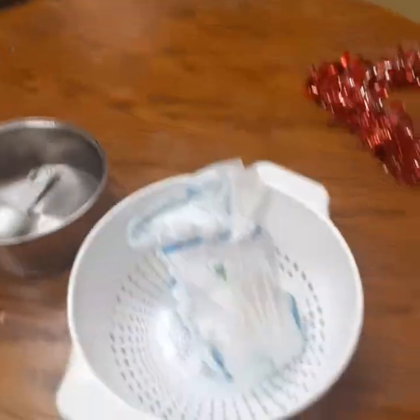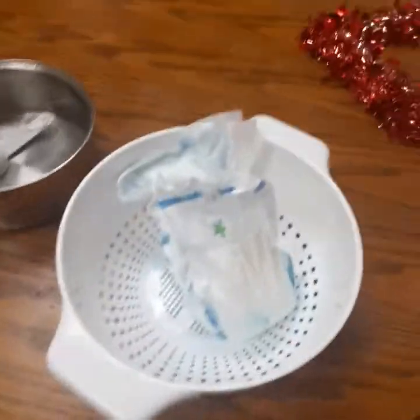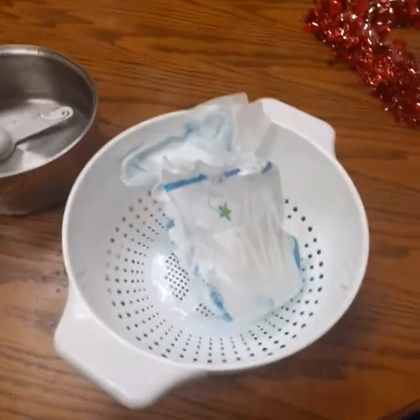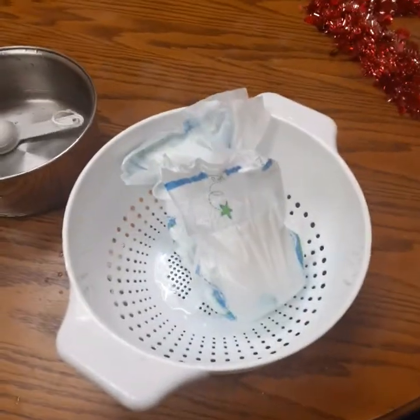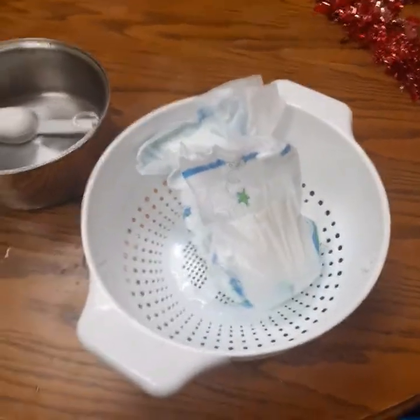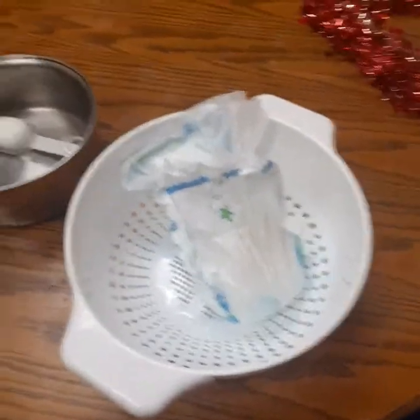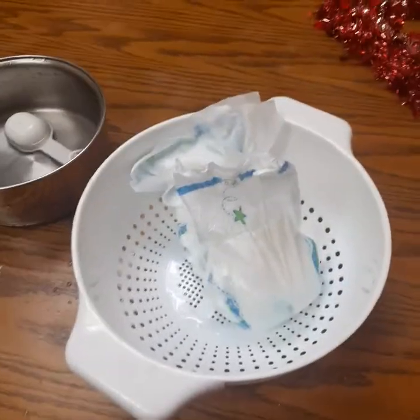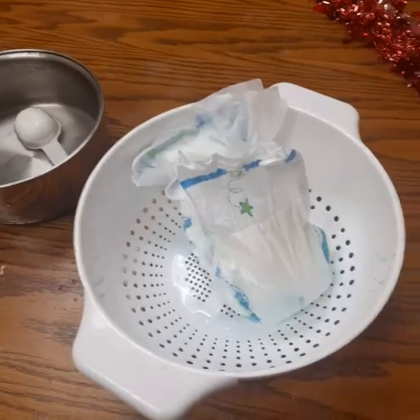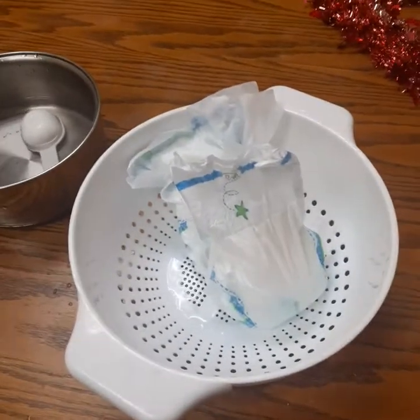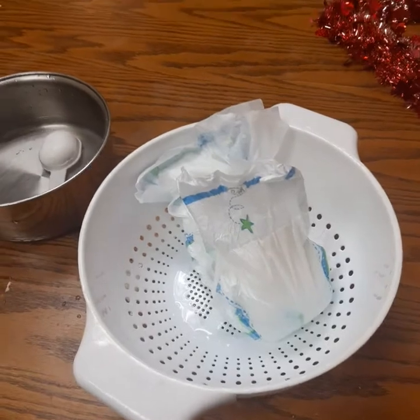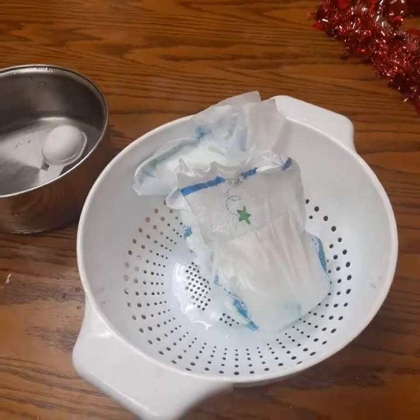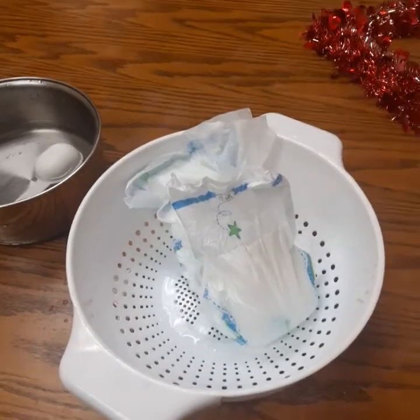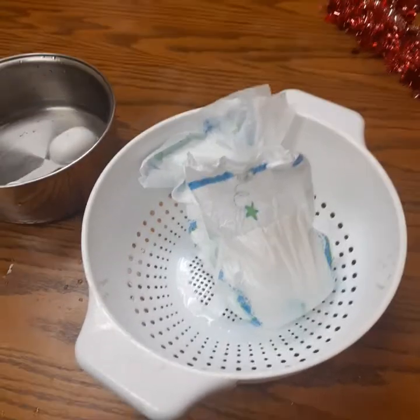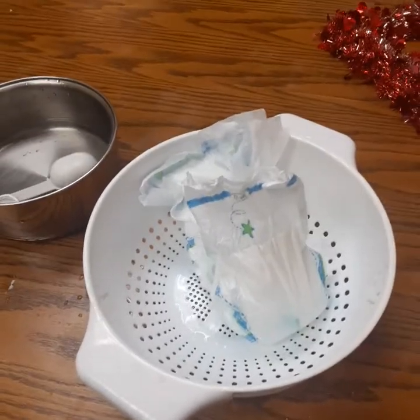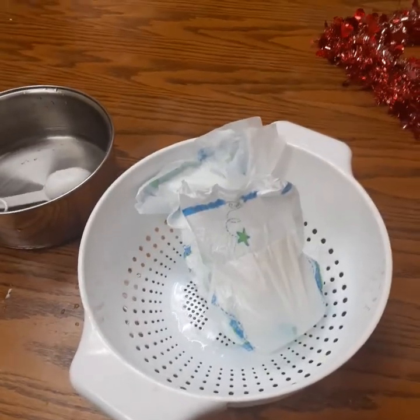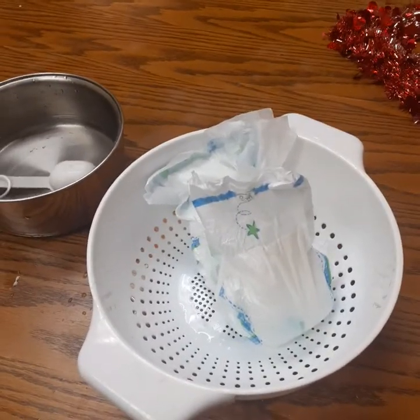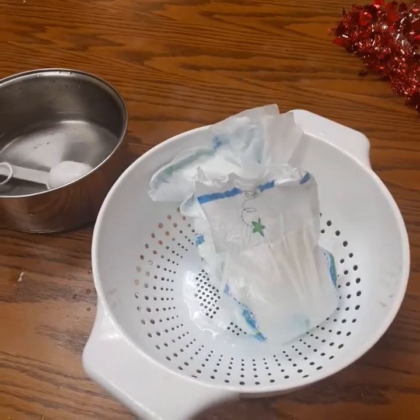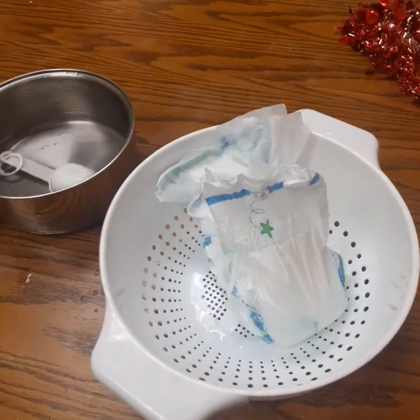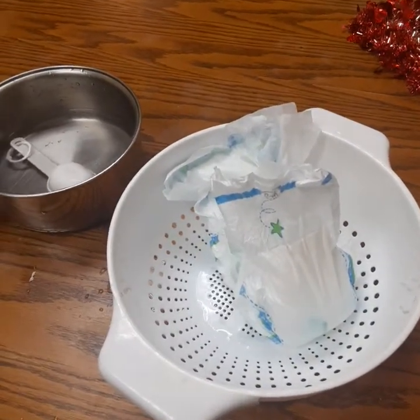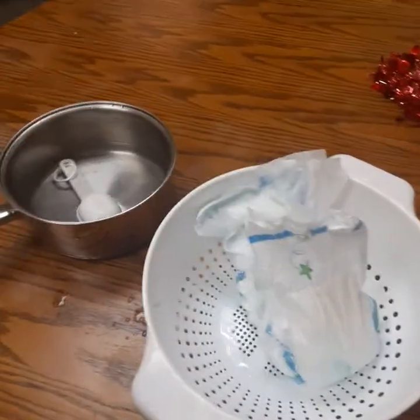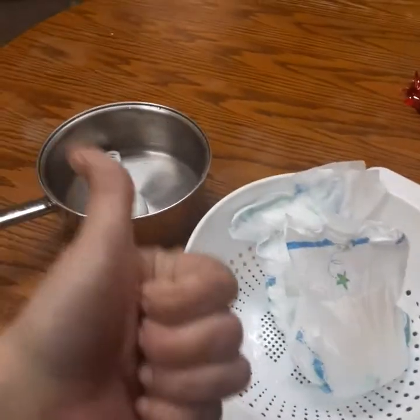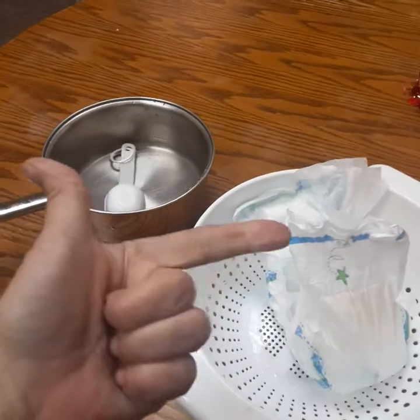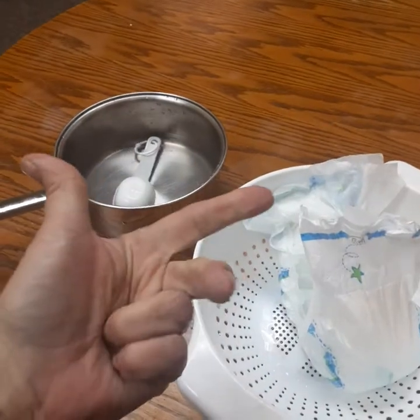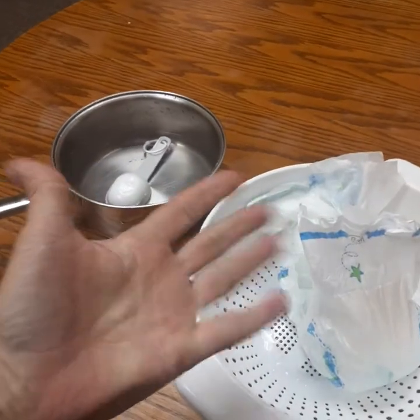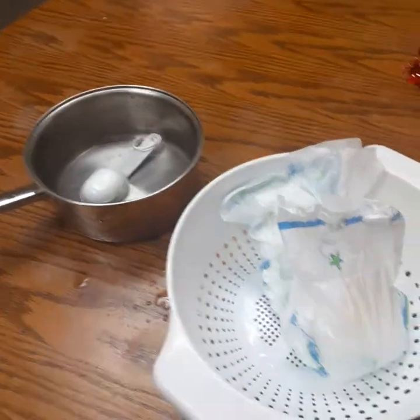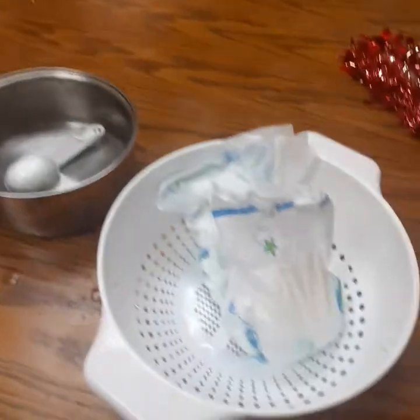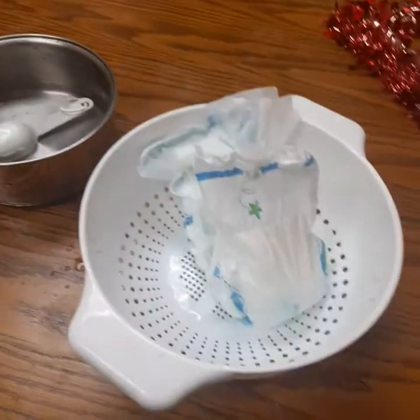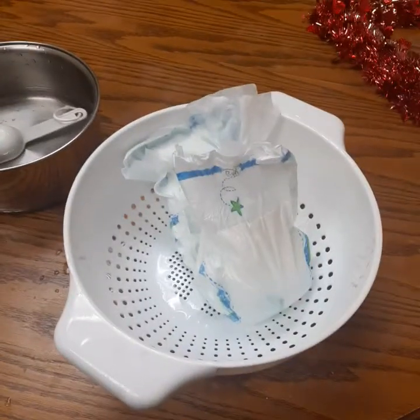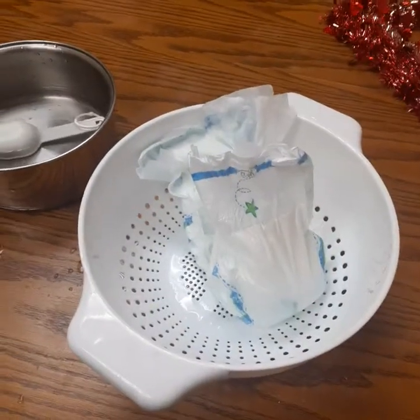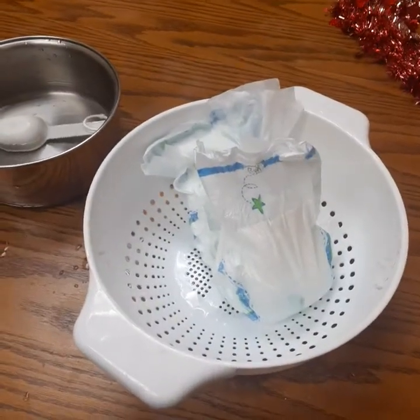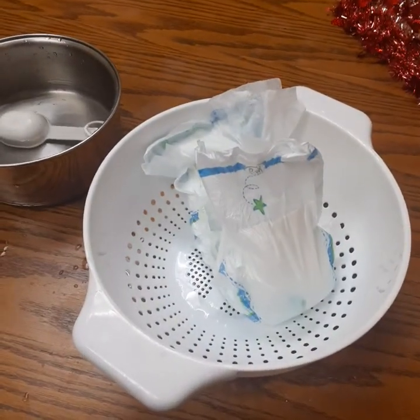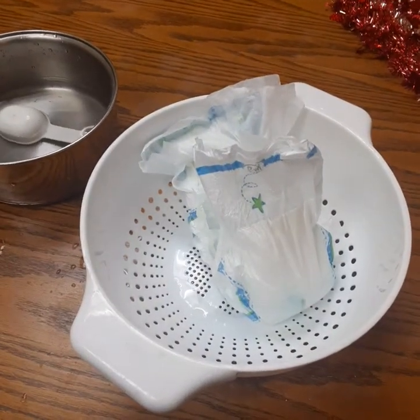So when your kid has a saggy diaper you're looking at maybe twenty quarter cups. What is that? Four, eight, twelve, sixteen — five cups of fluid locked up in that diaper. Think about it.